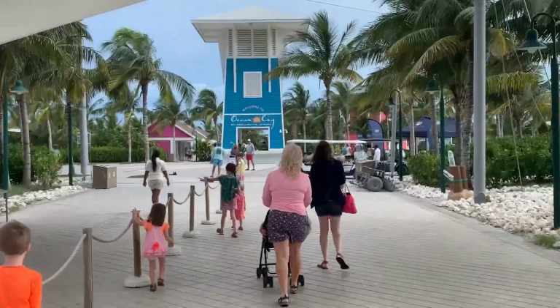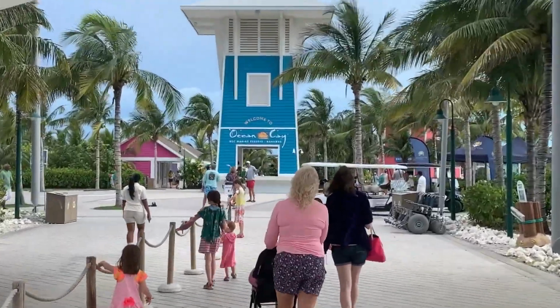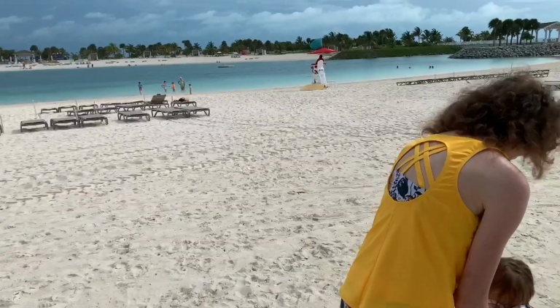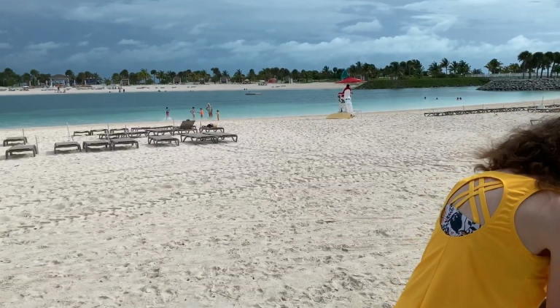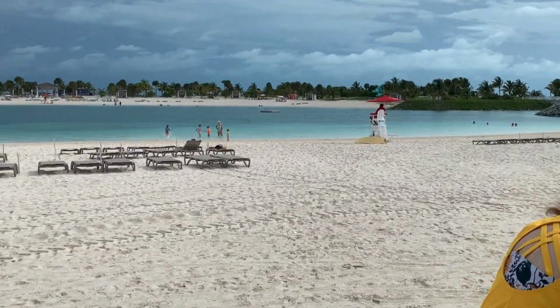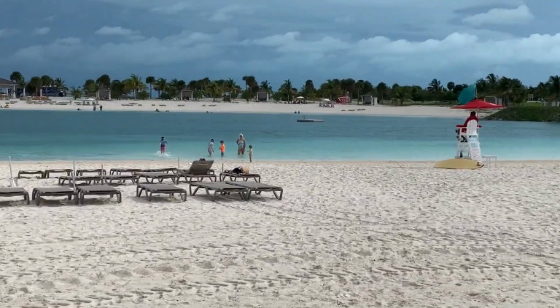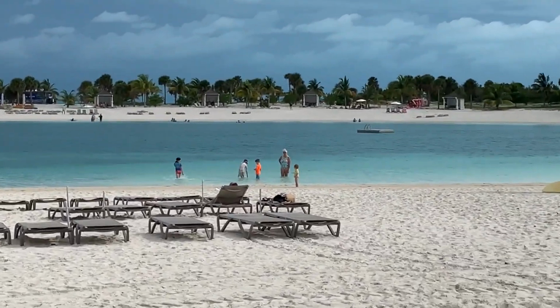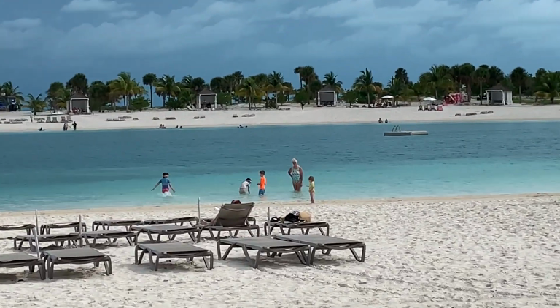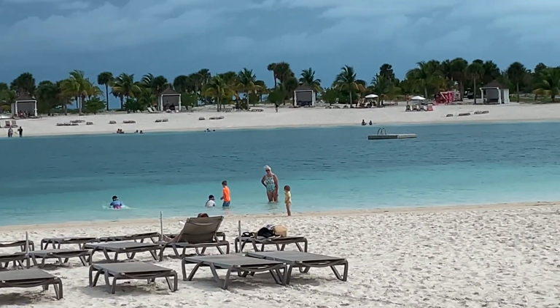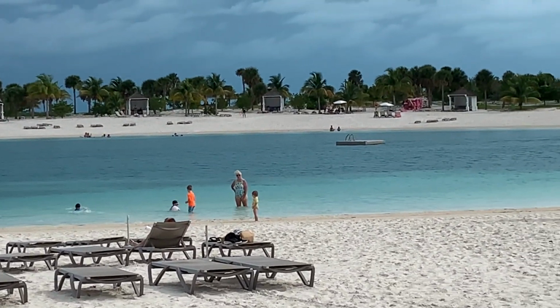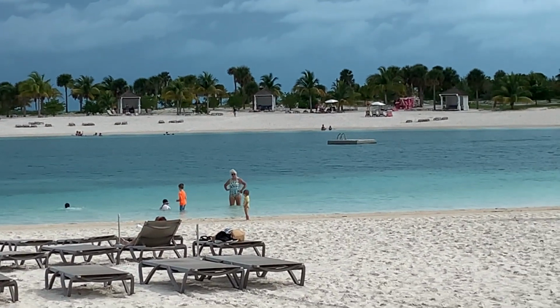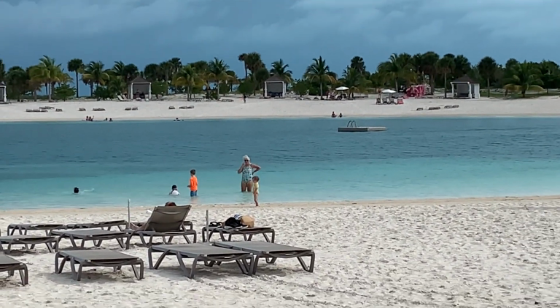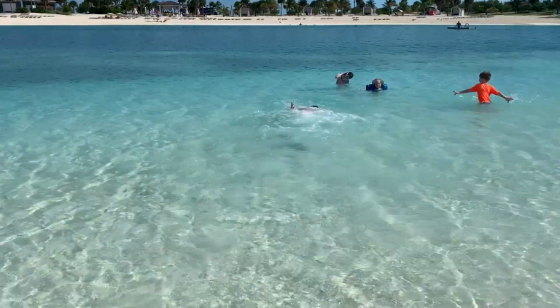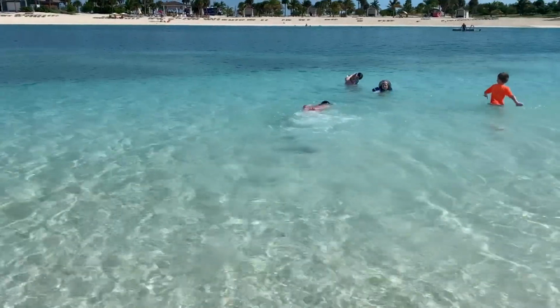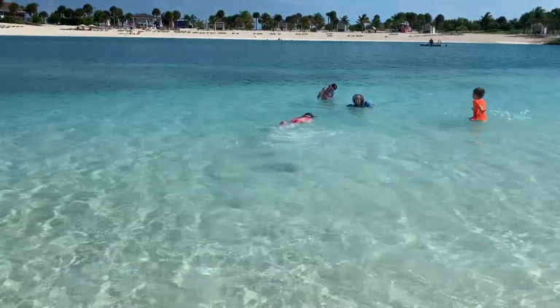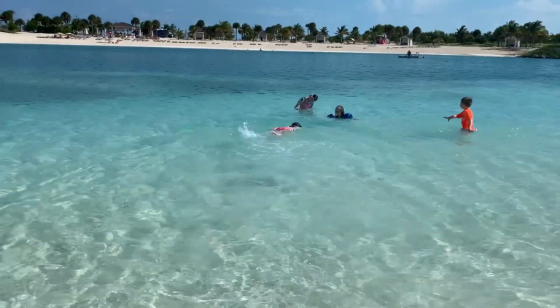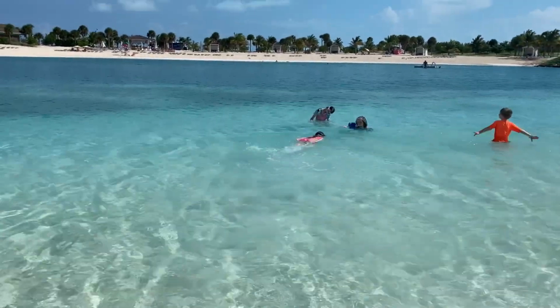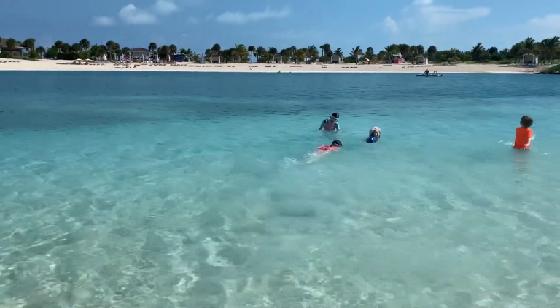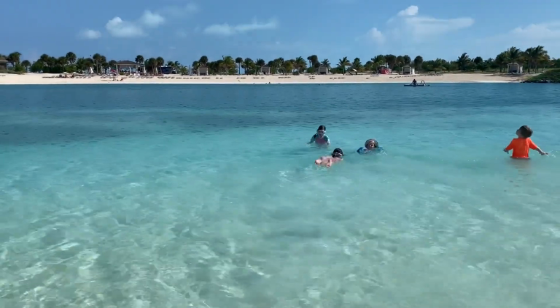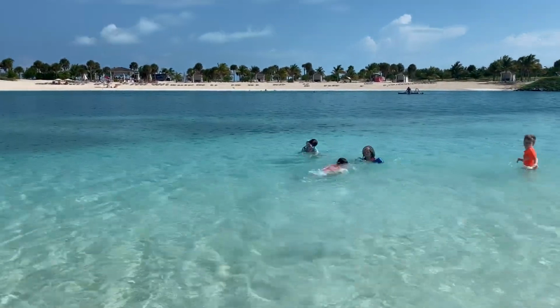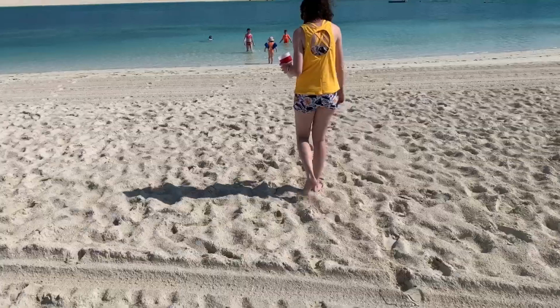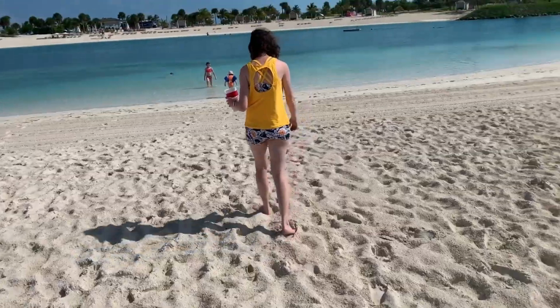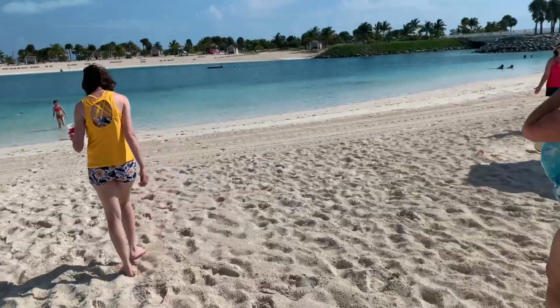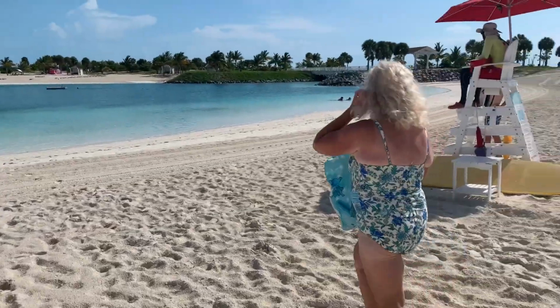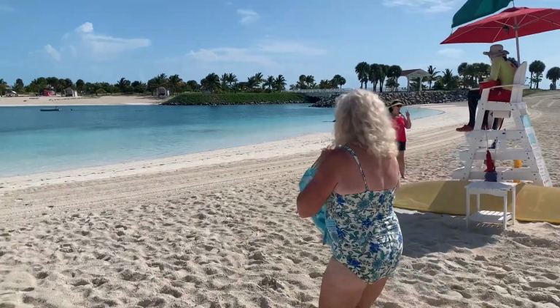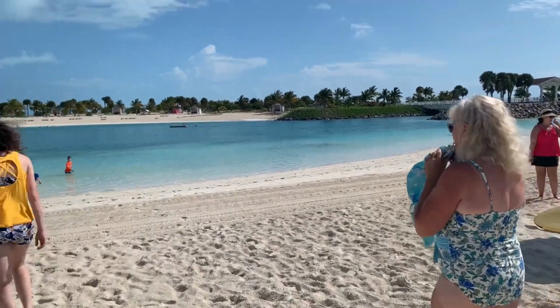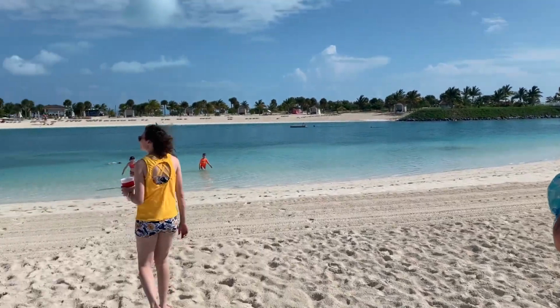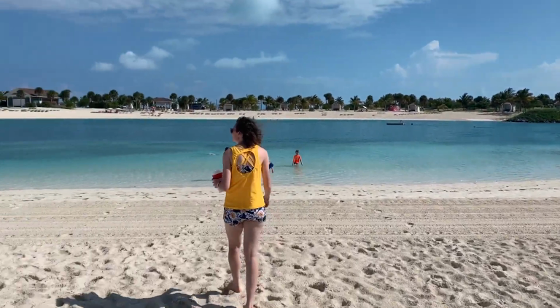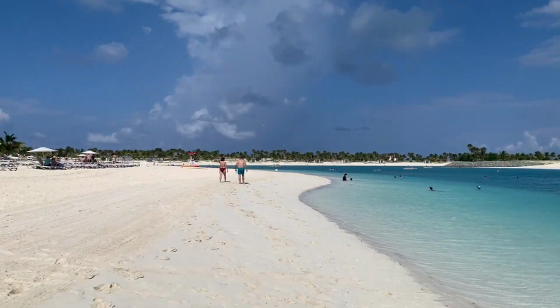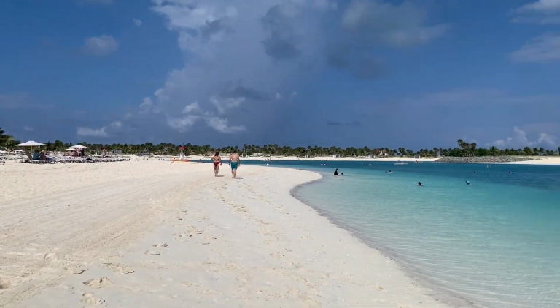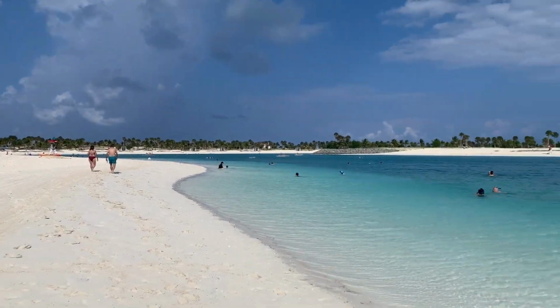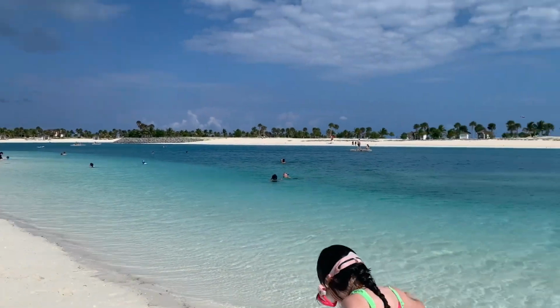Upon arrival, we were greeted by pristine sandy beaches that stretched as far as the eye could see. The crystal clear turquoise waters beckoned us to dive in and explore the underwater wonders. The island's lagoon, nestled in the heart of Ocean Key, proved to be a favorite among the little ones.